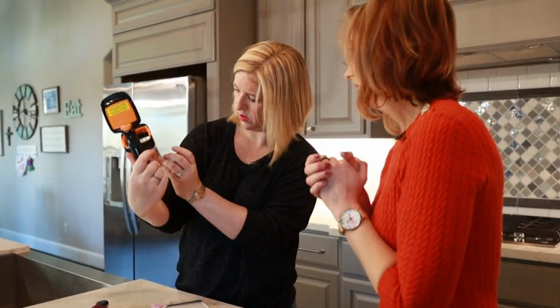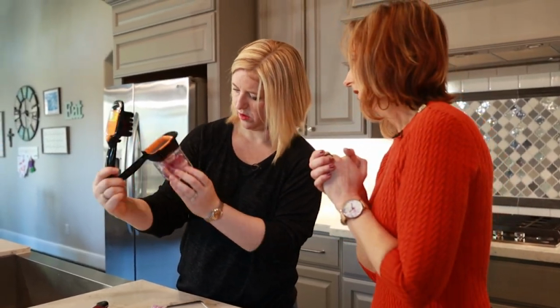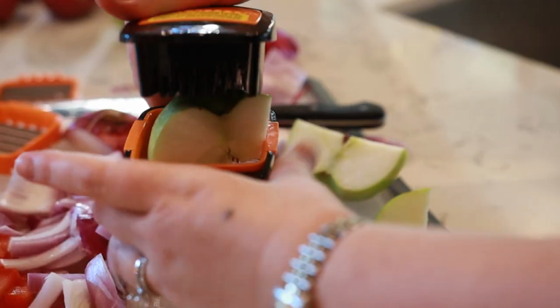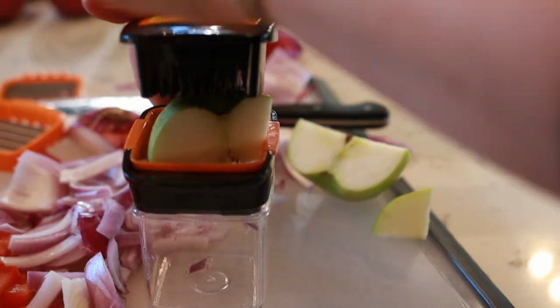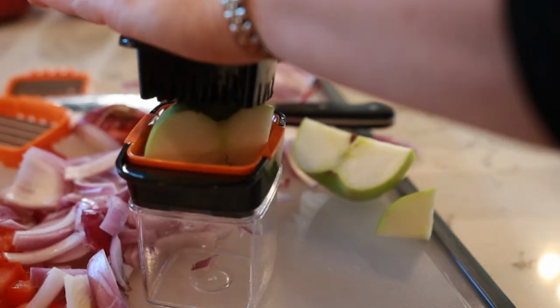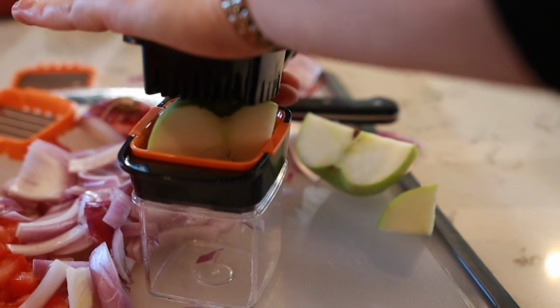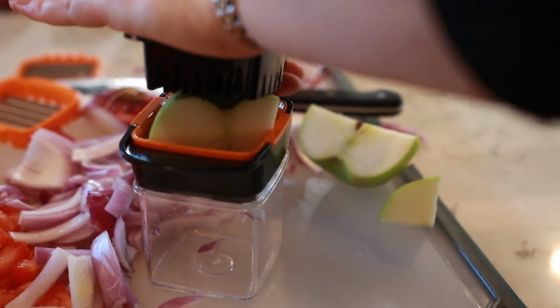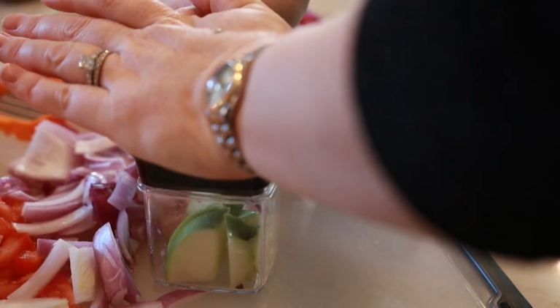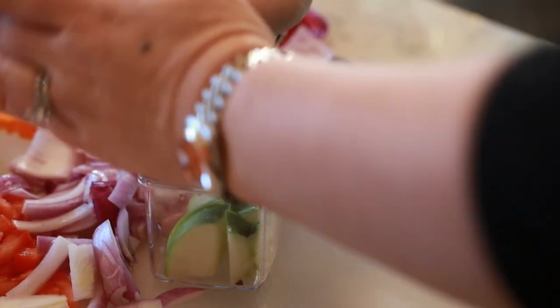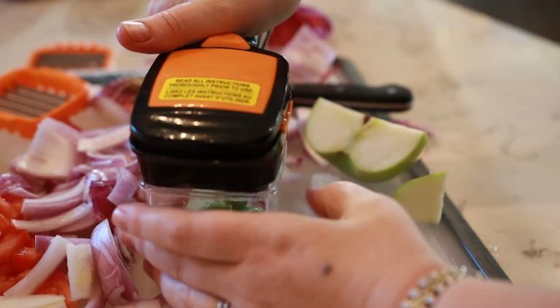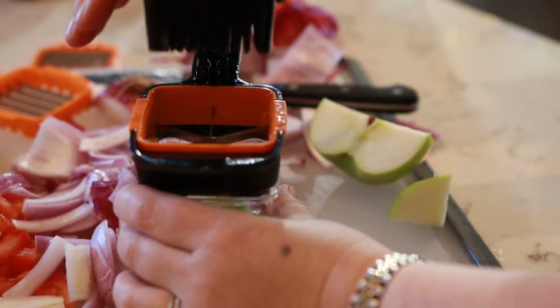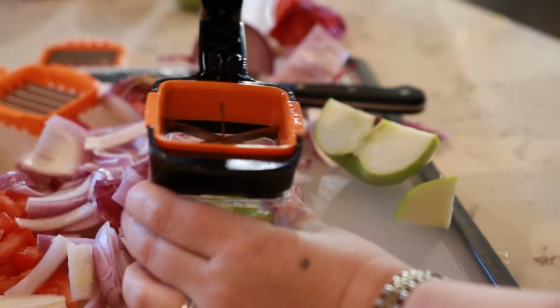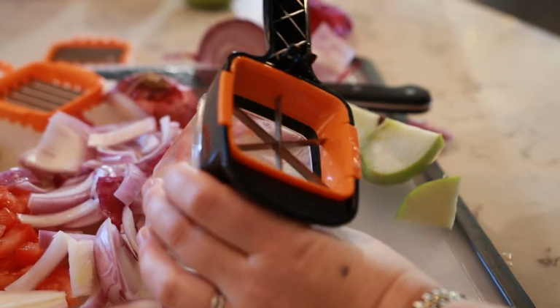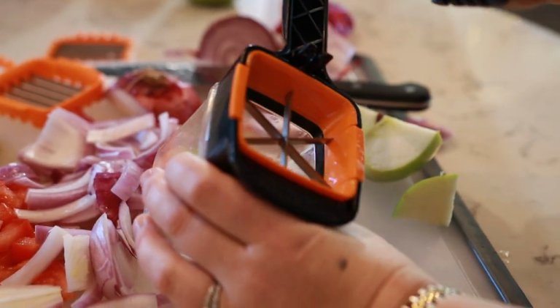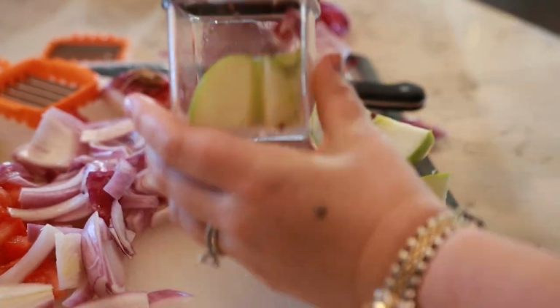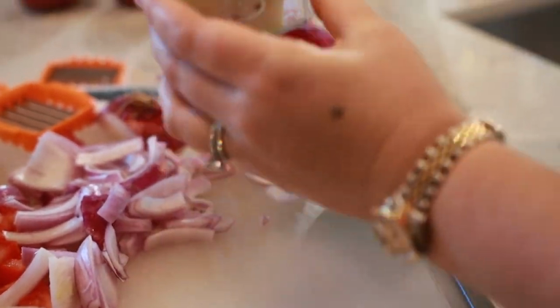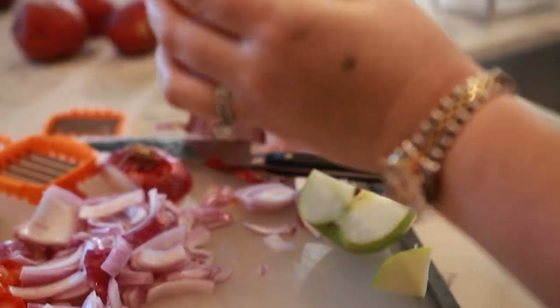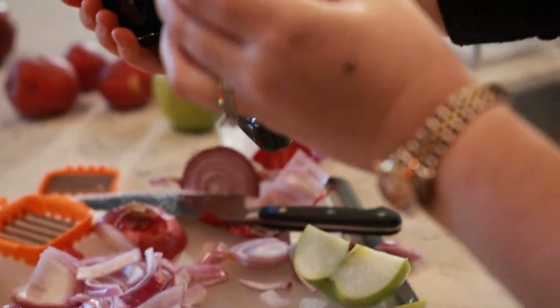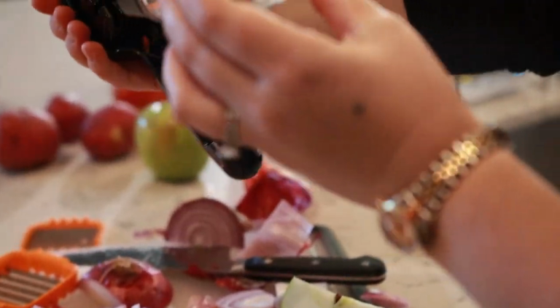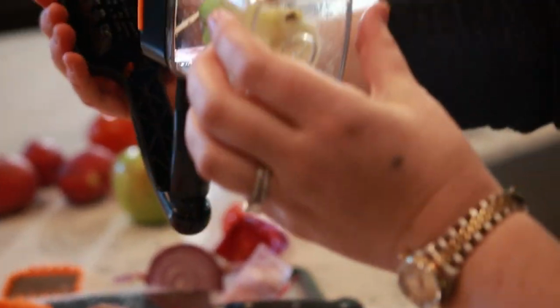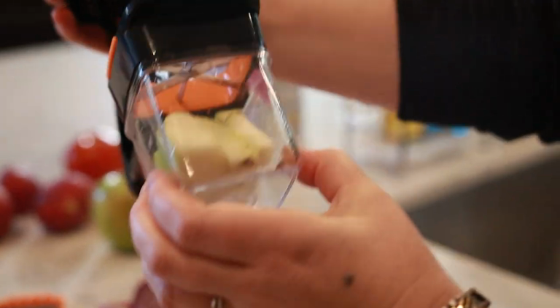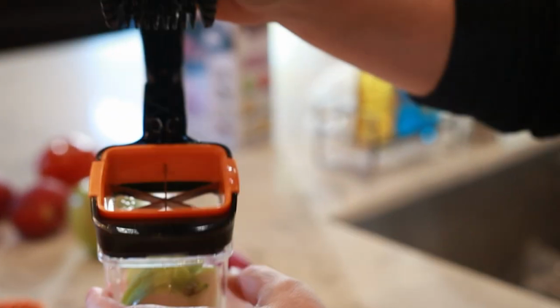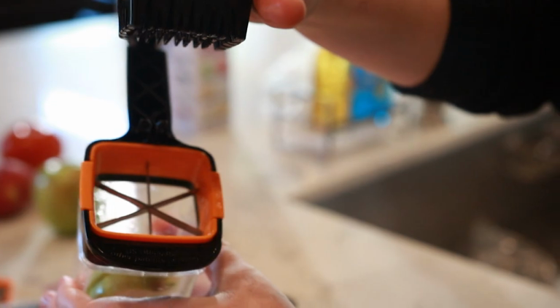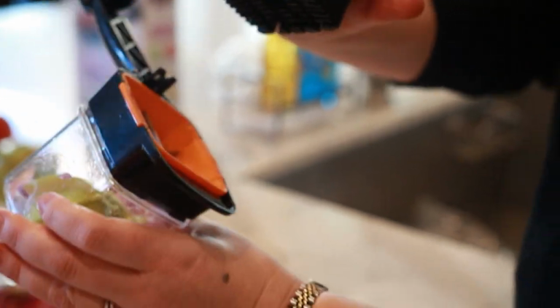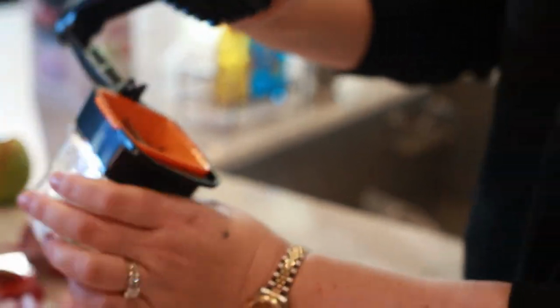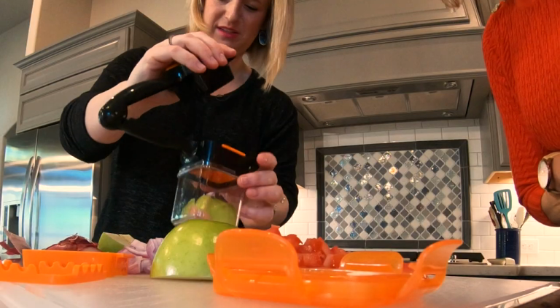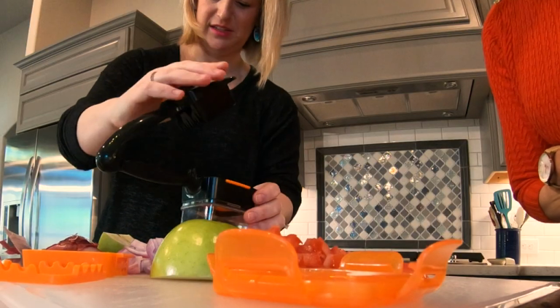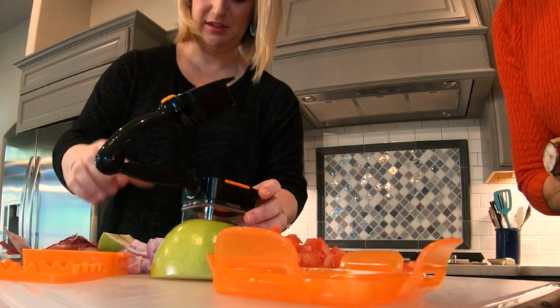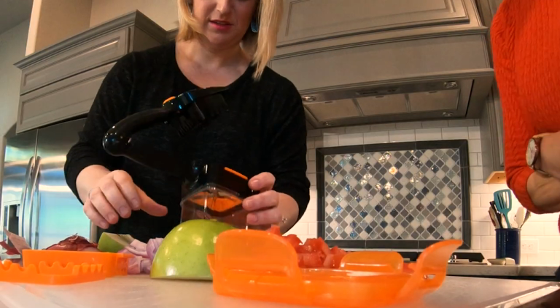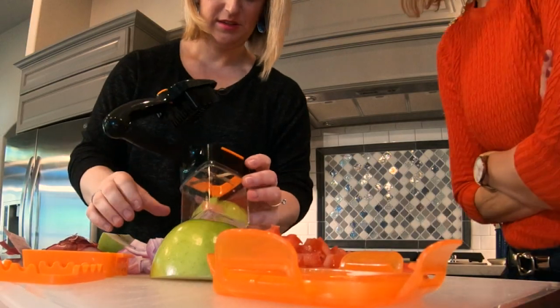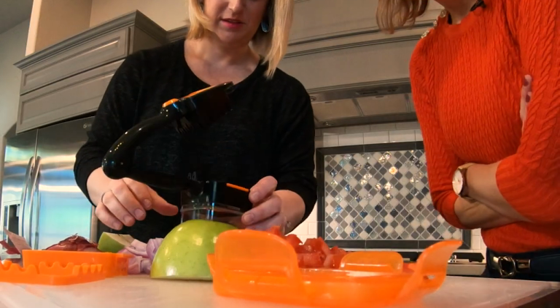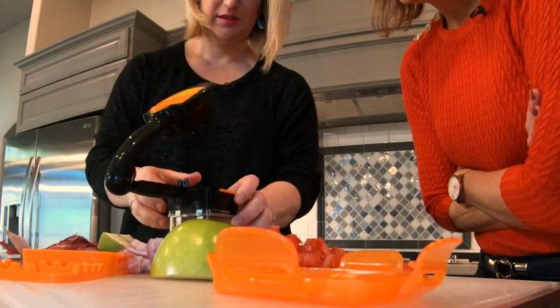Let's try apple wedges. Got some little pieces in there. So far, so good.